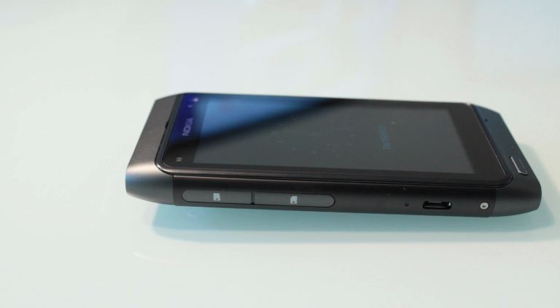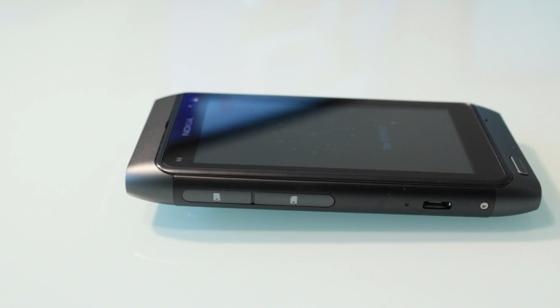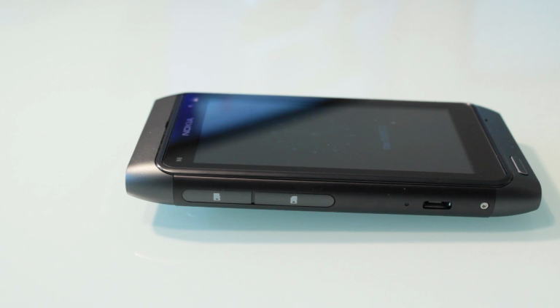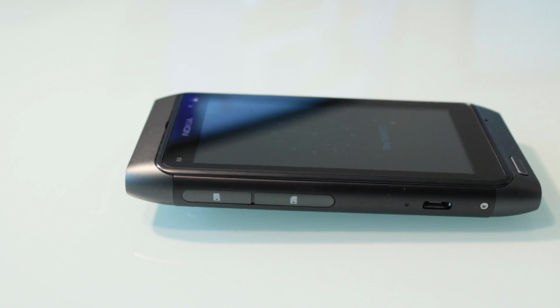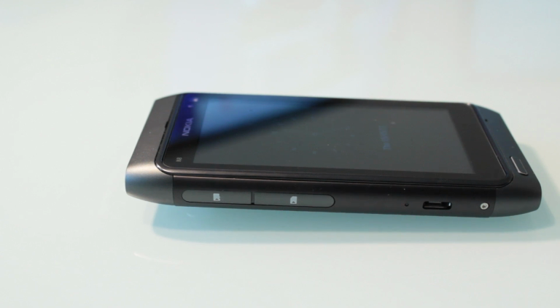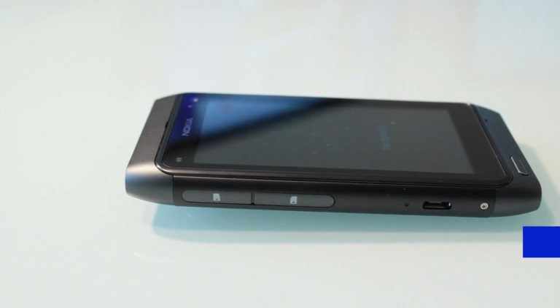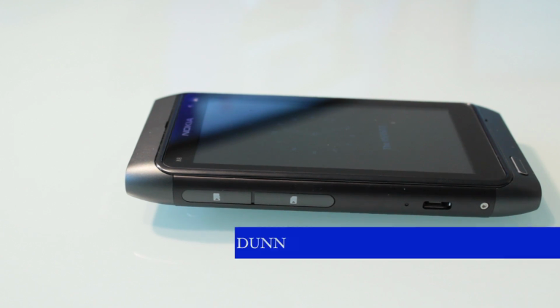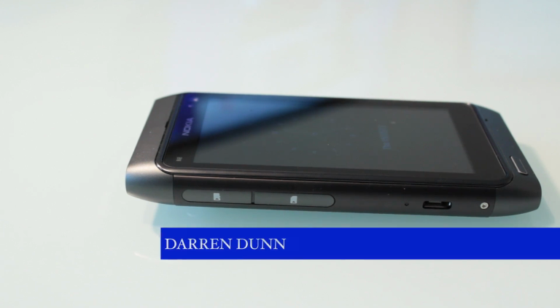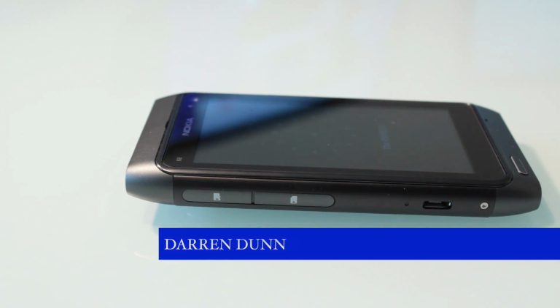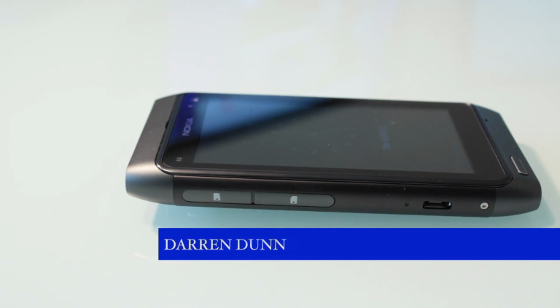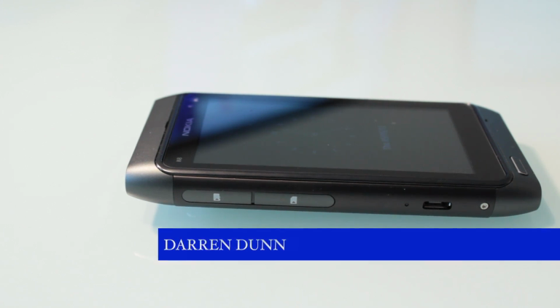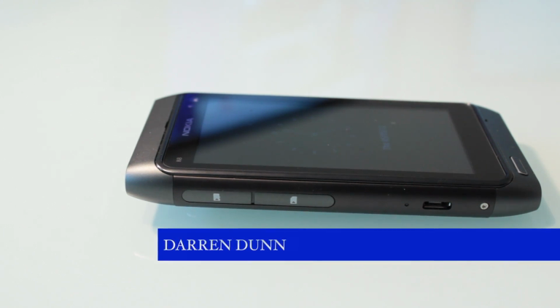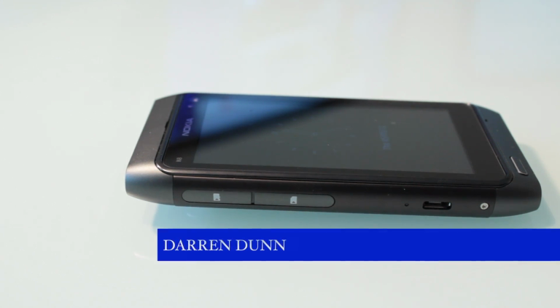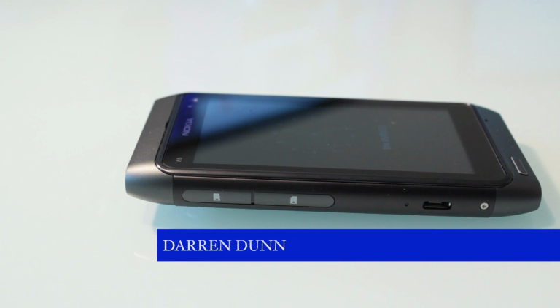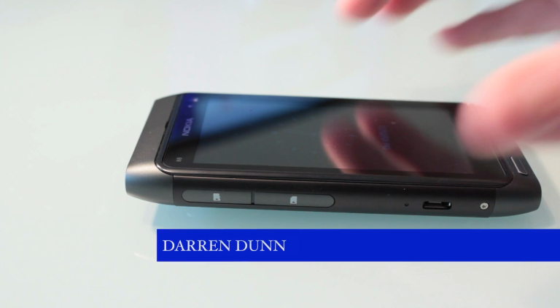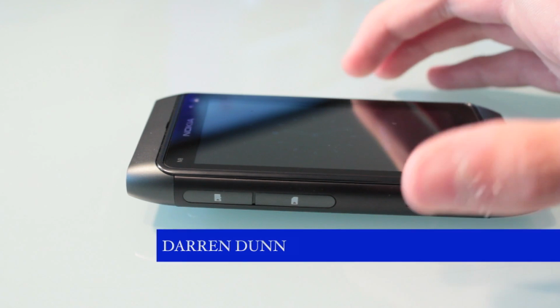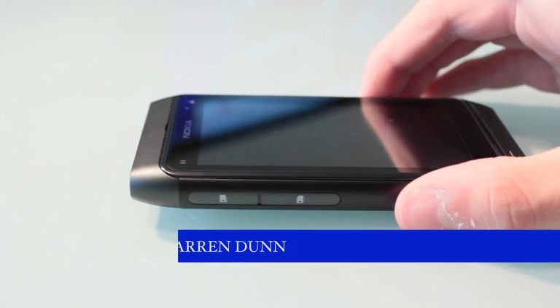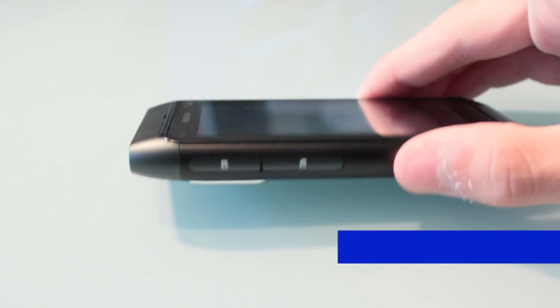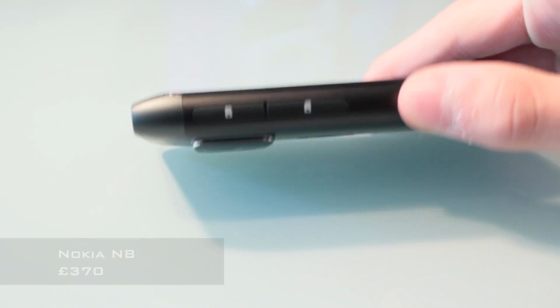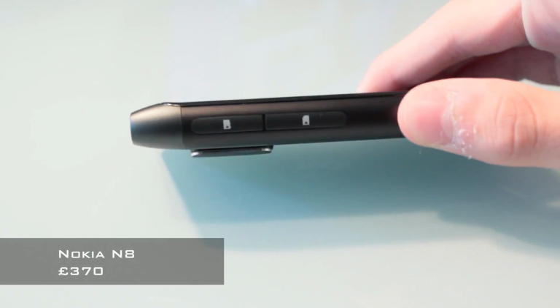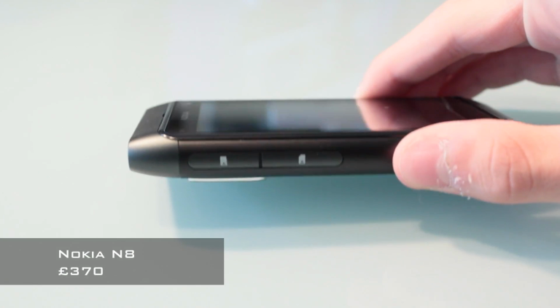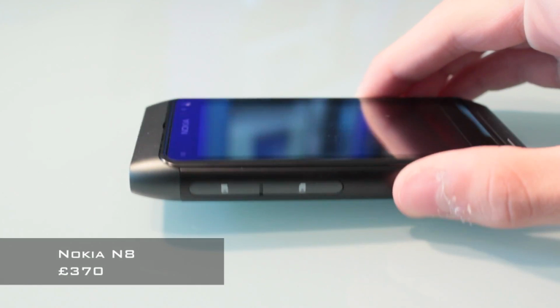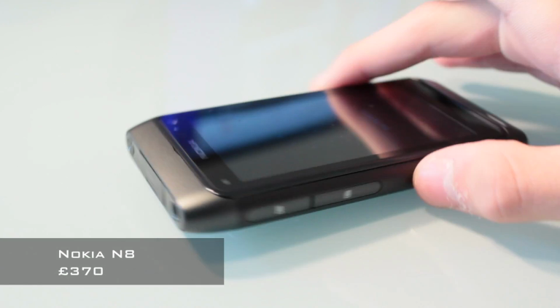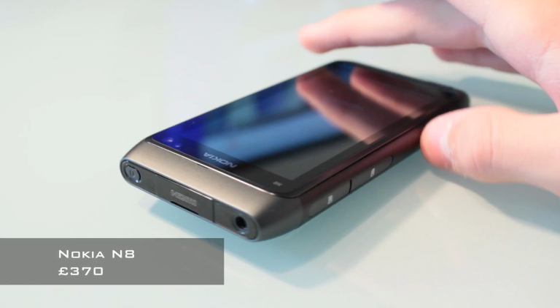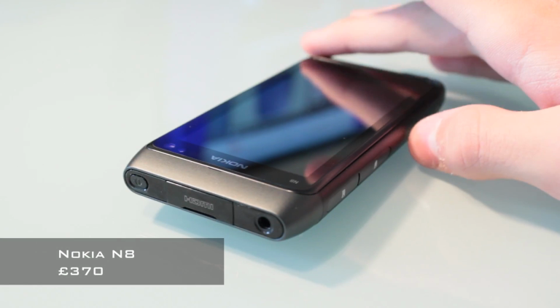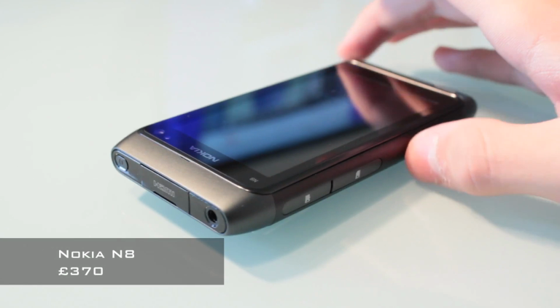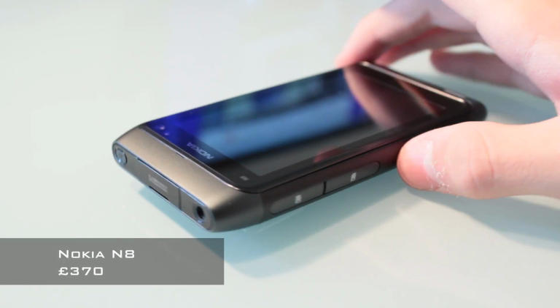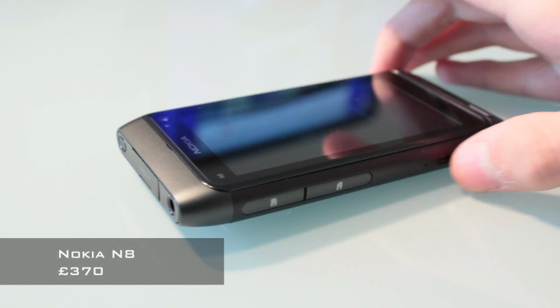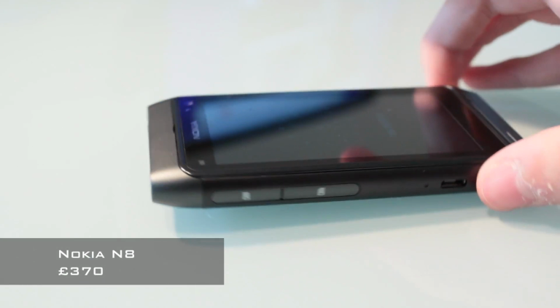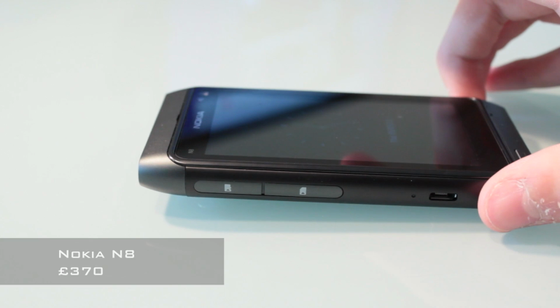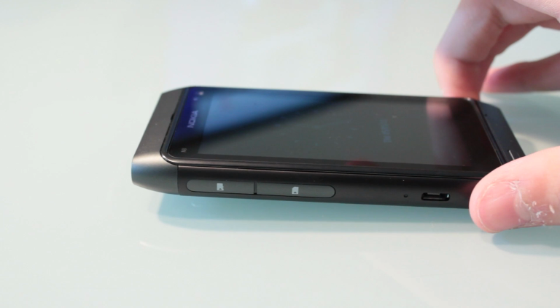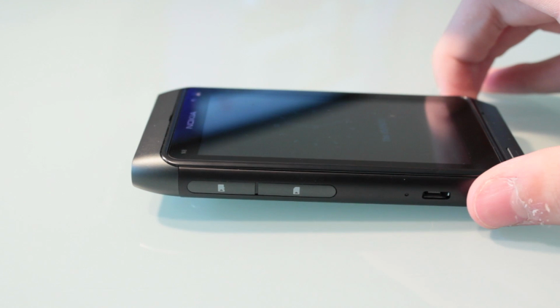Hello and welcome back to the World of Tech. I'm Darren Dunn and in this video we're going to be covering the Nokia N8 hardware and we're going to give a full tour of the device. So without further ado, let's get to it.